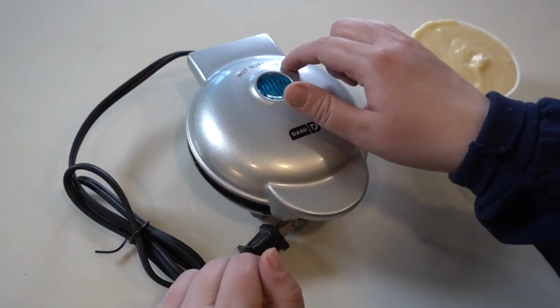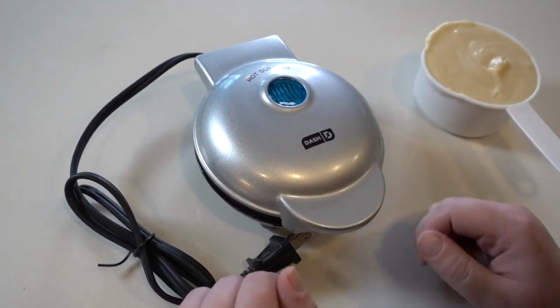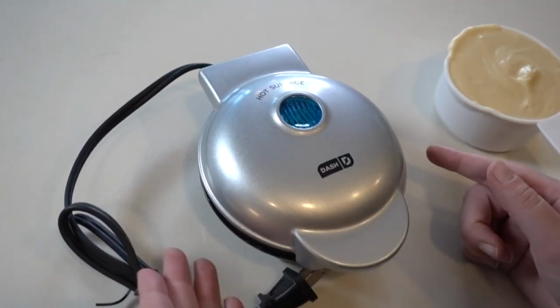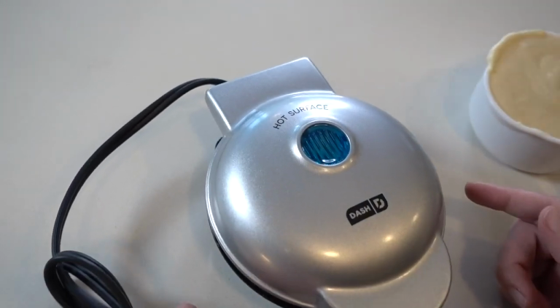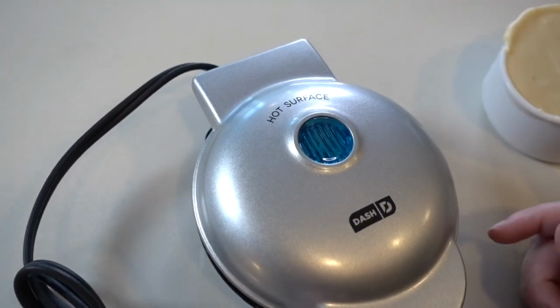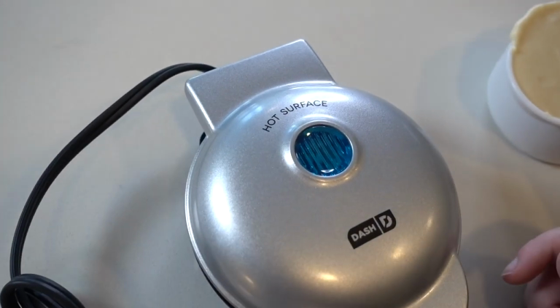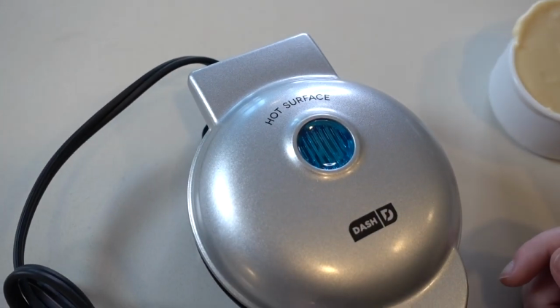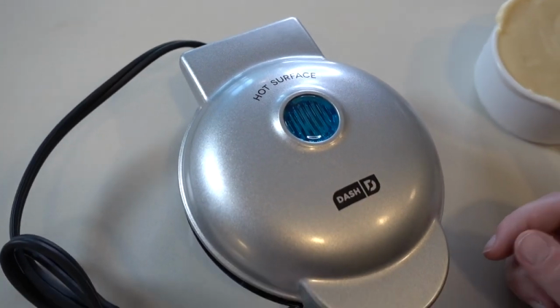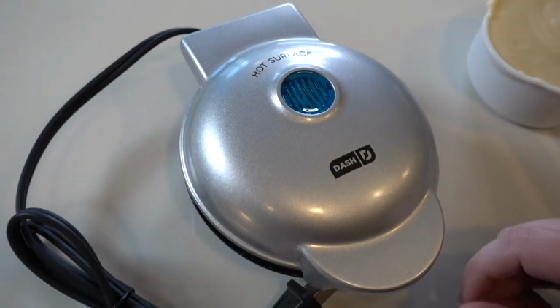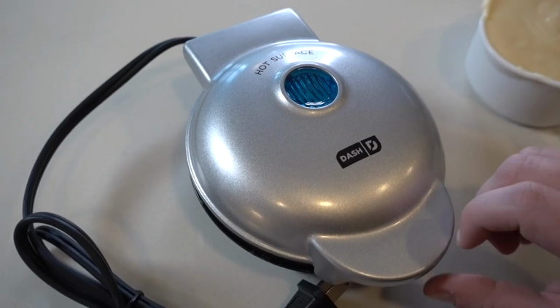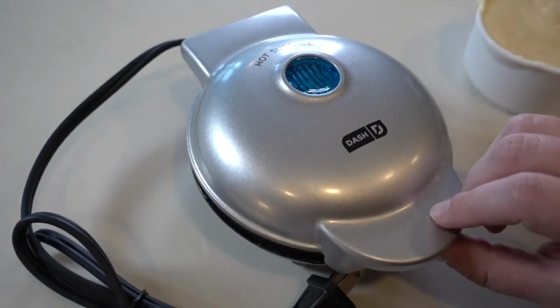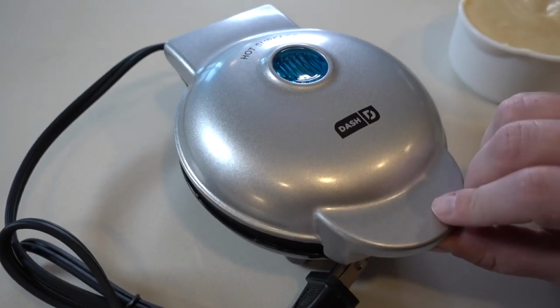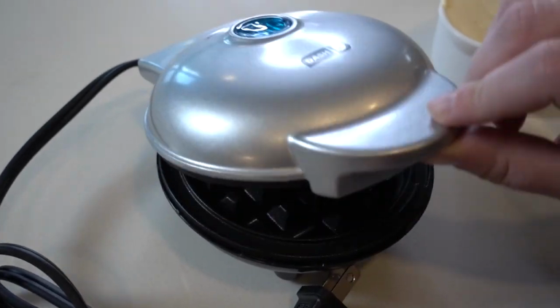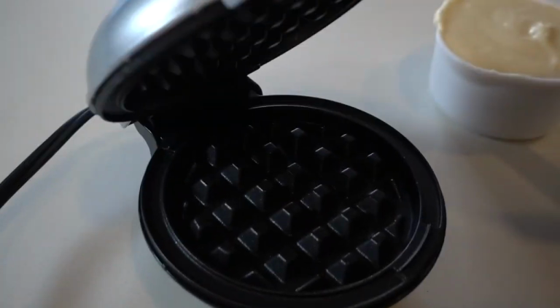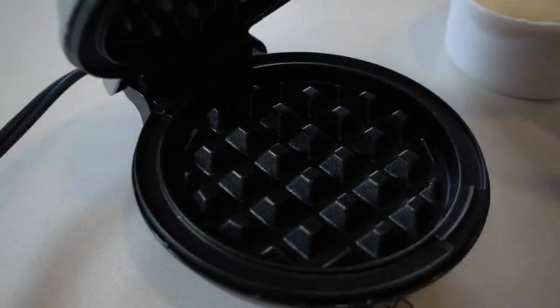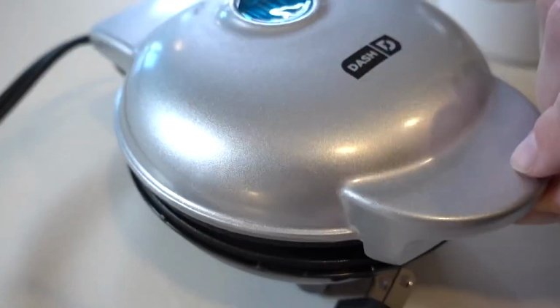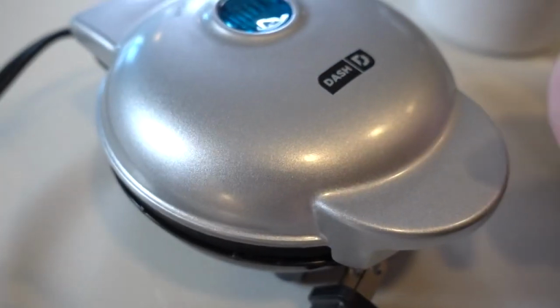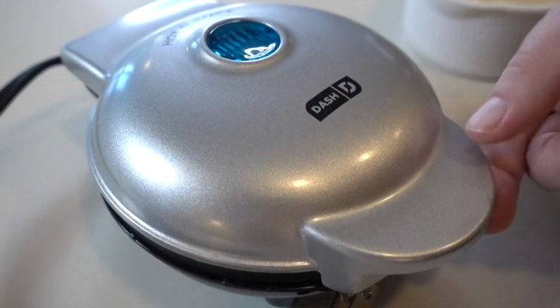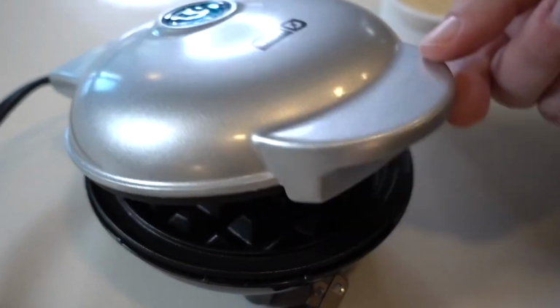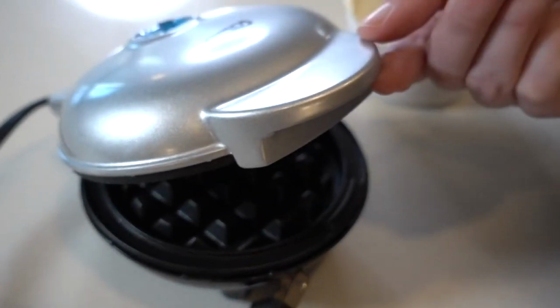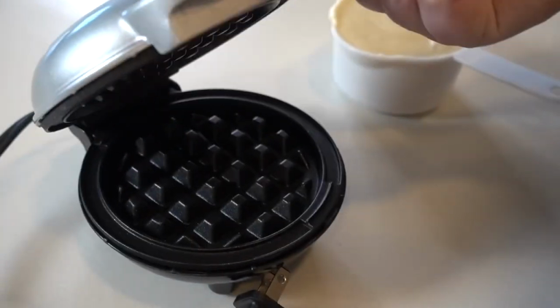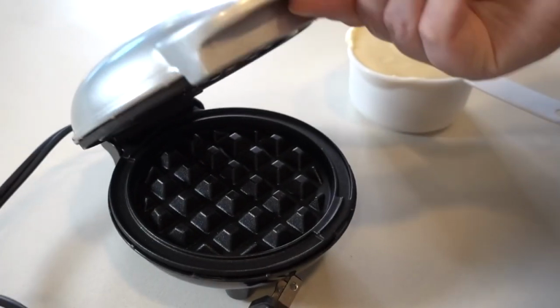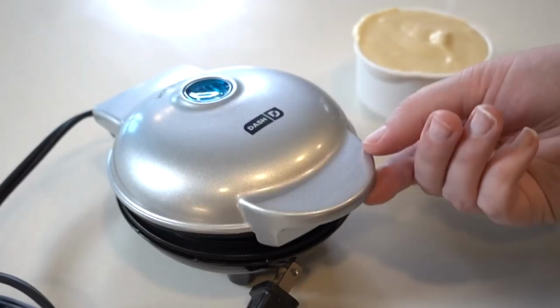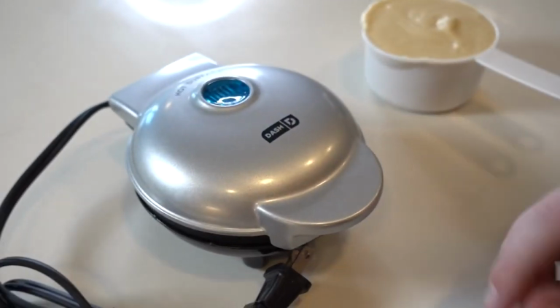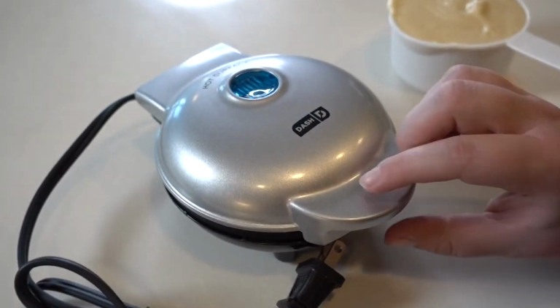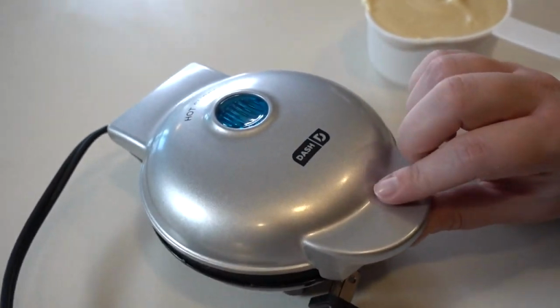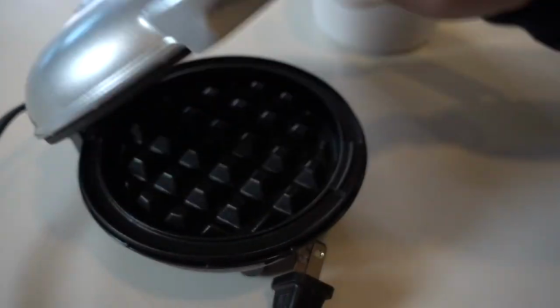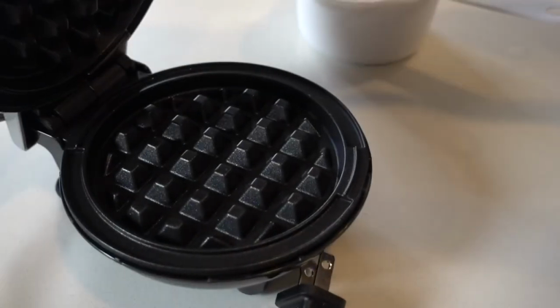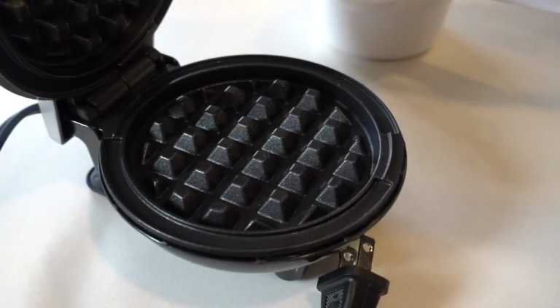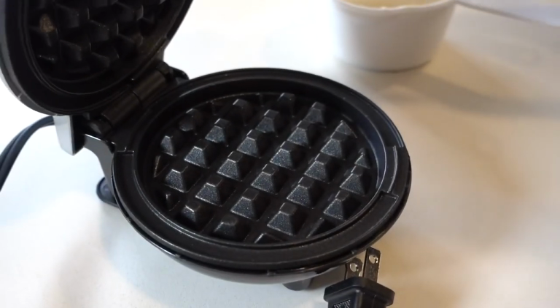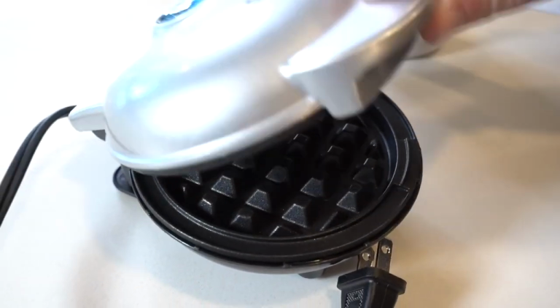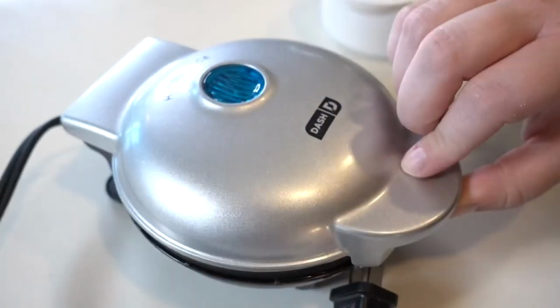Hot surface — there are a few warnings. One of the warnings is you need to make sure that you don't pick this up straight; you pick it up by the side, because the risk is you burning your hand or arm when you pick it up like that.